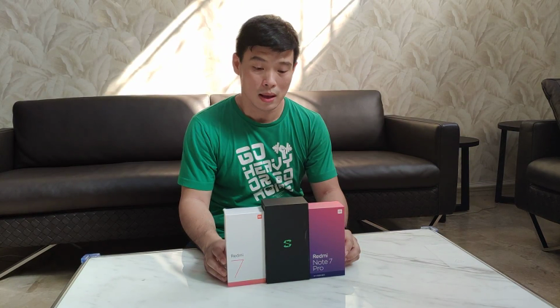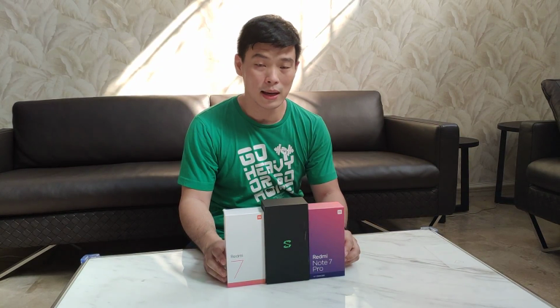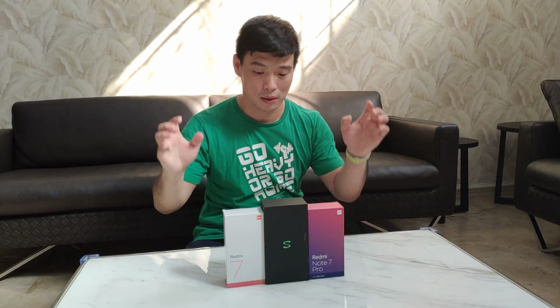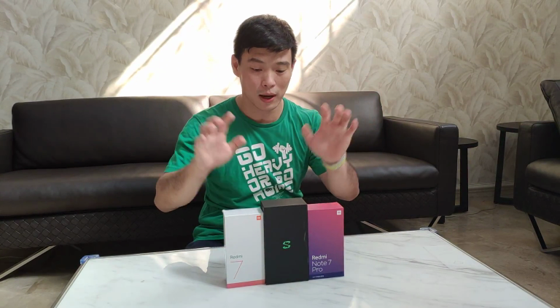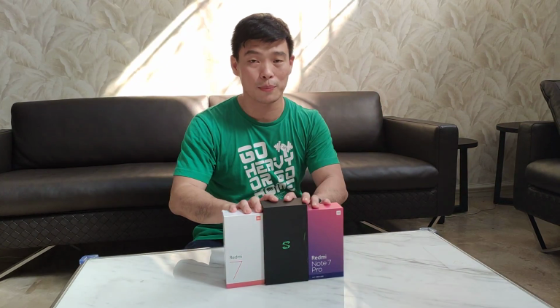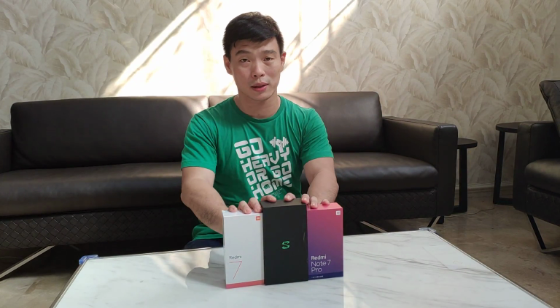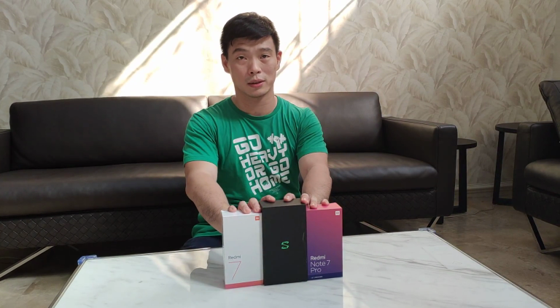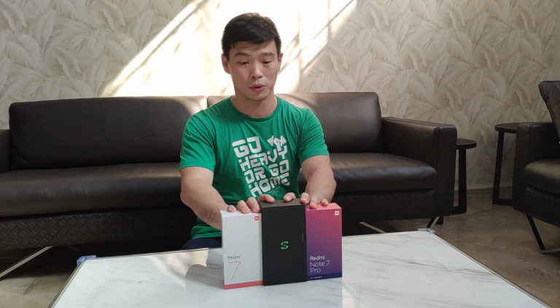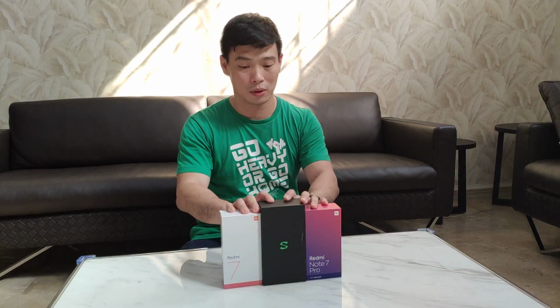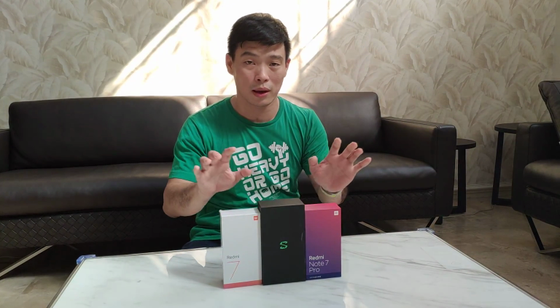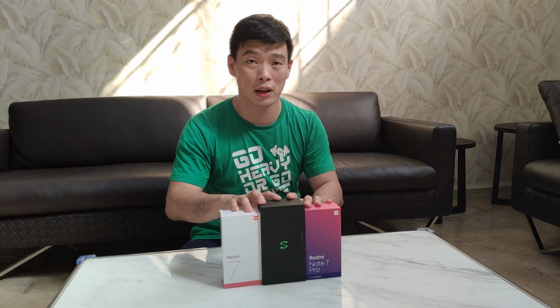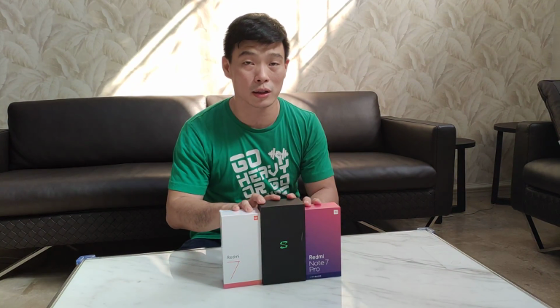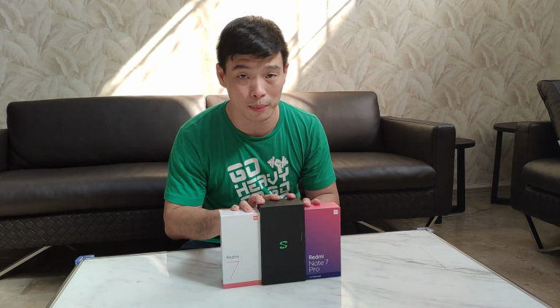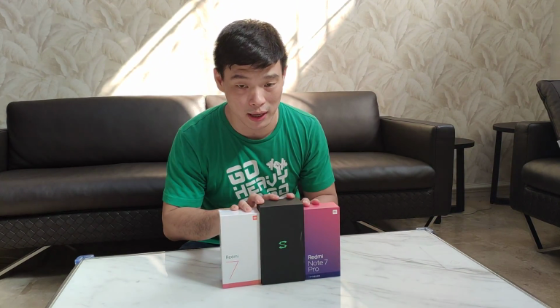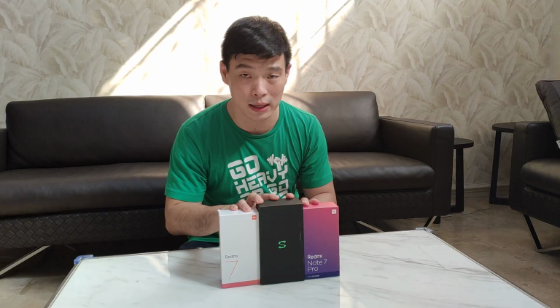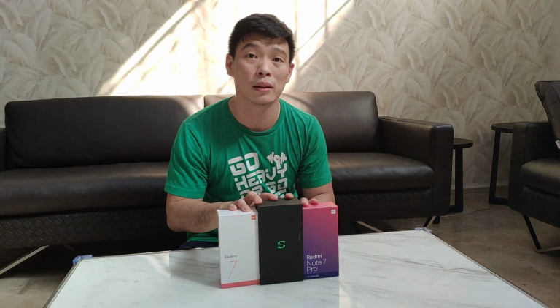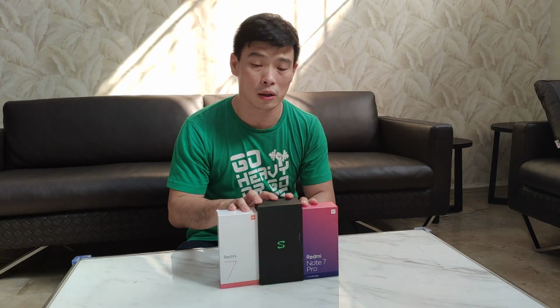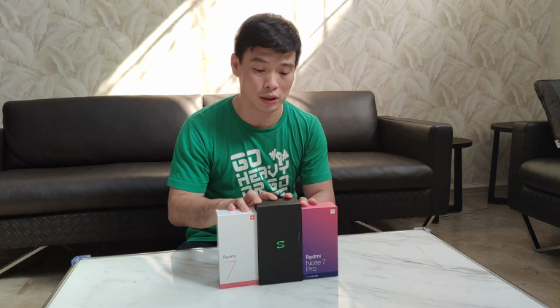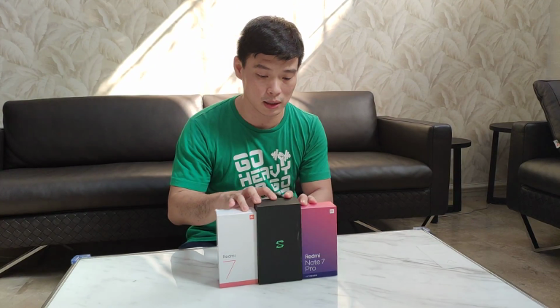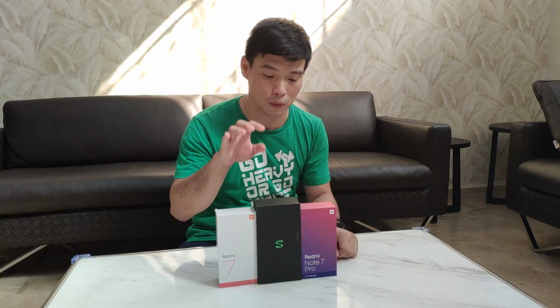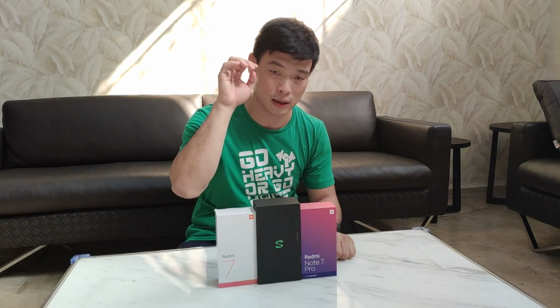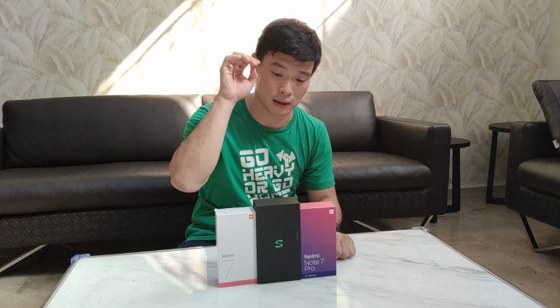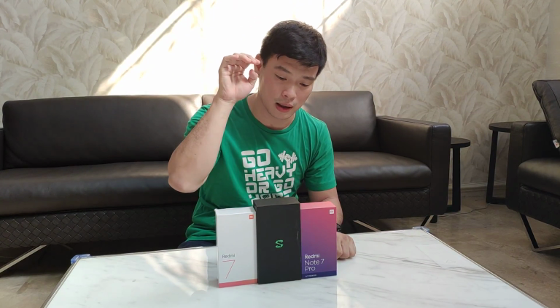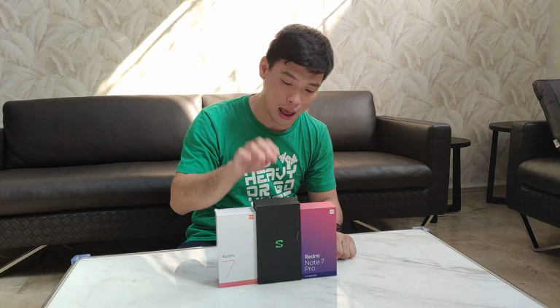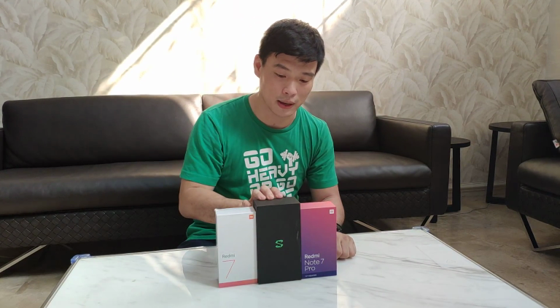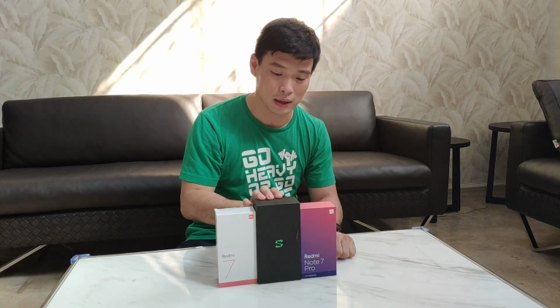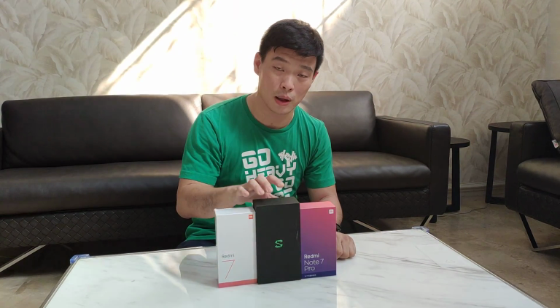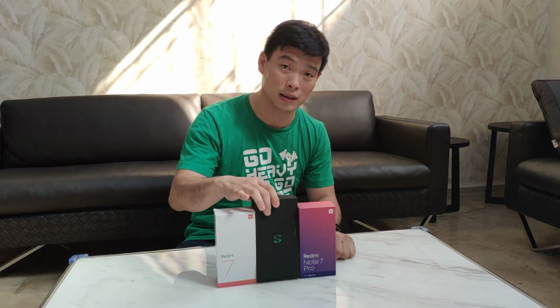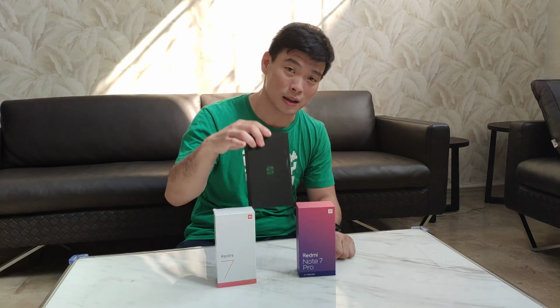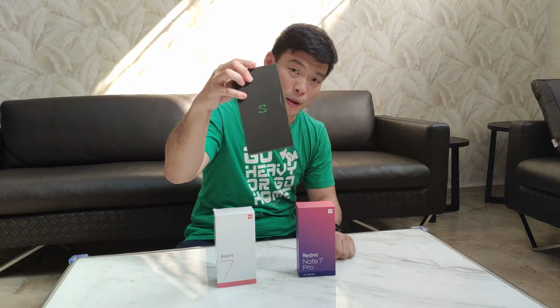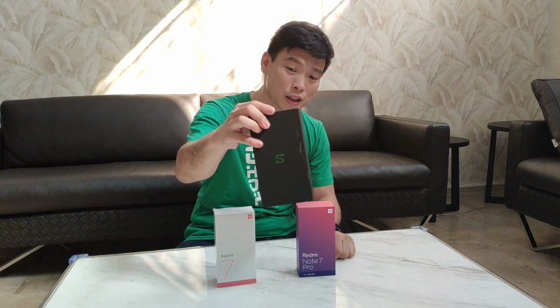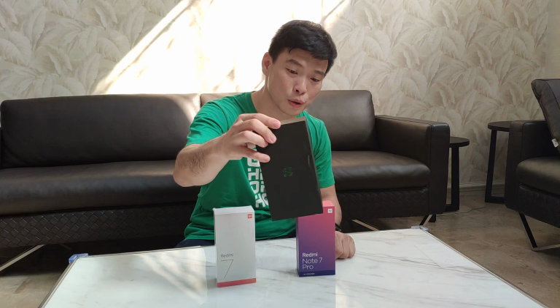Hey guys, we got three units here. So everything got launched in the March 18 launch in China. Happy to unbox the Black Shark 2.